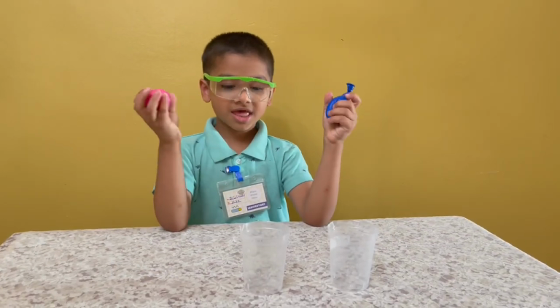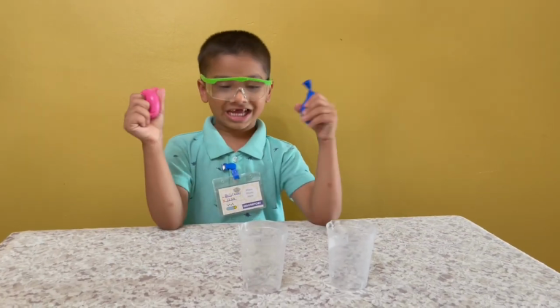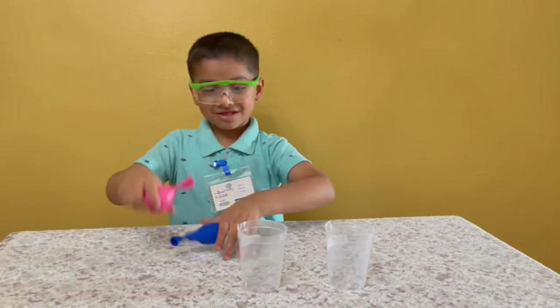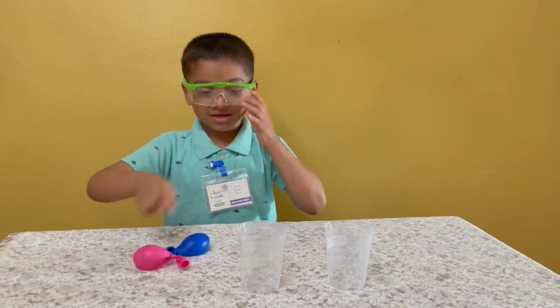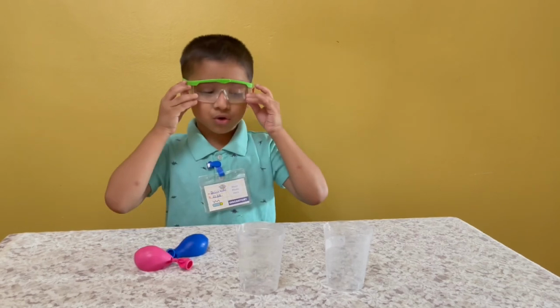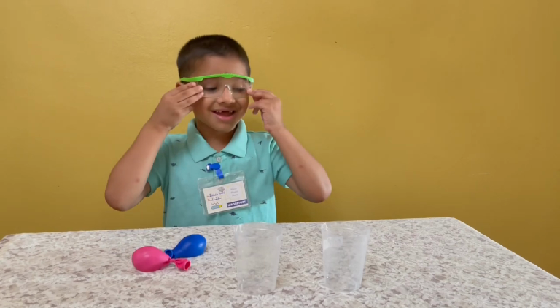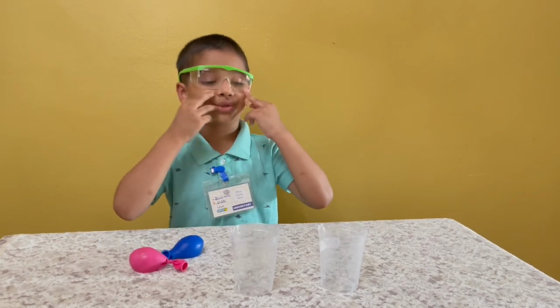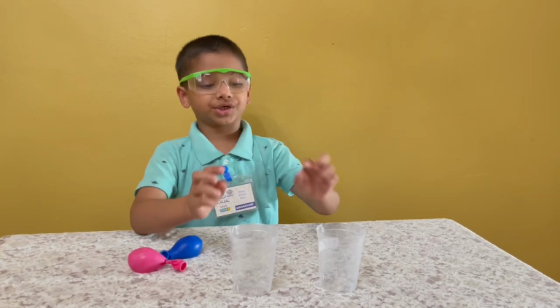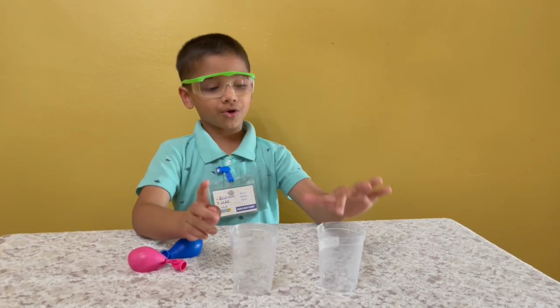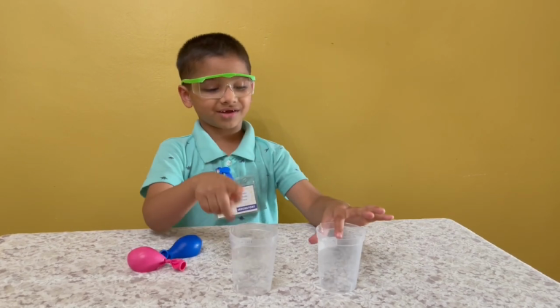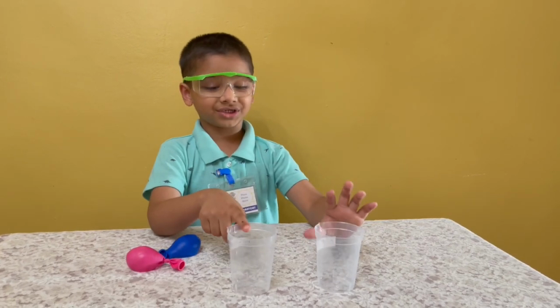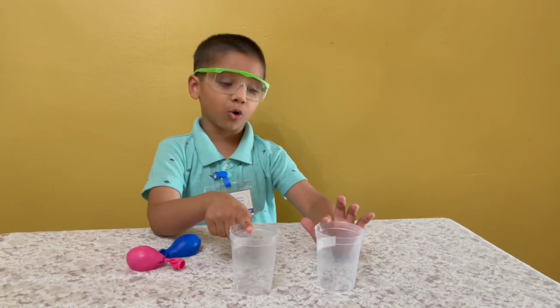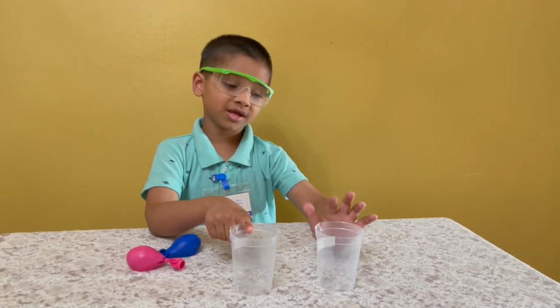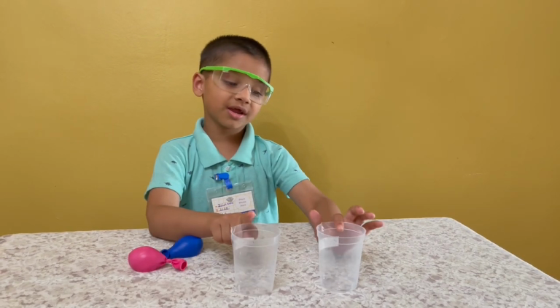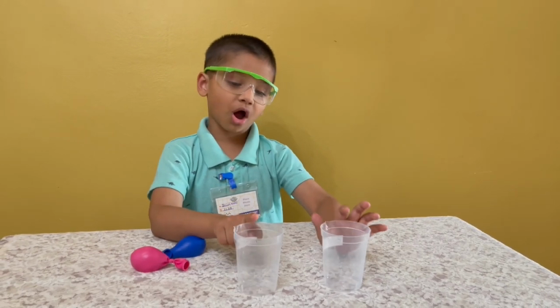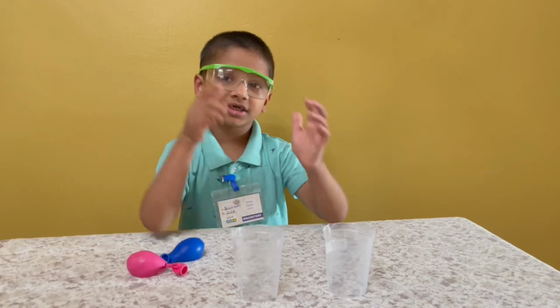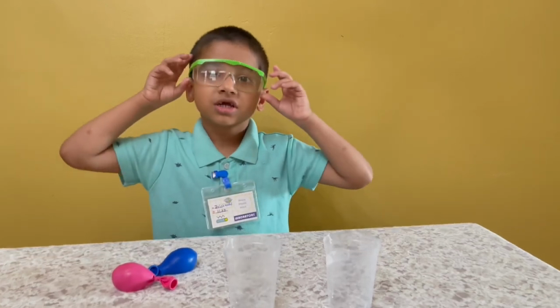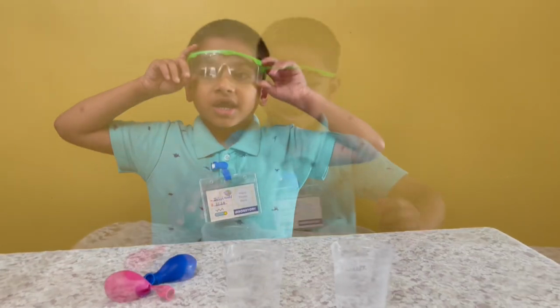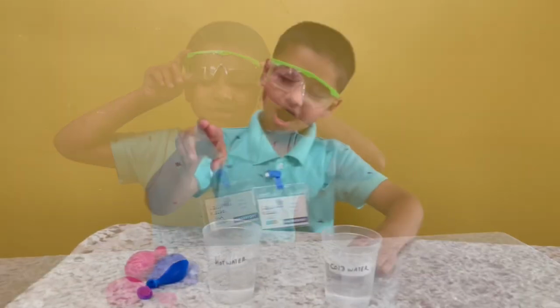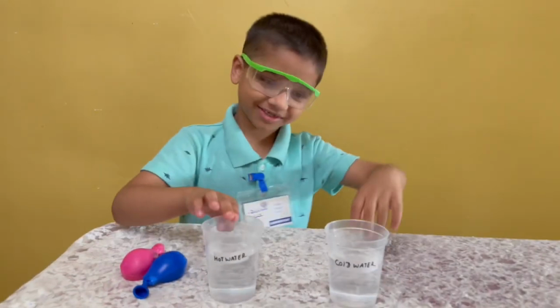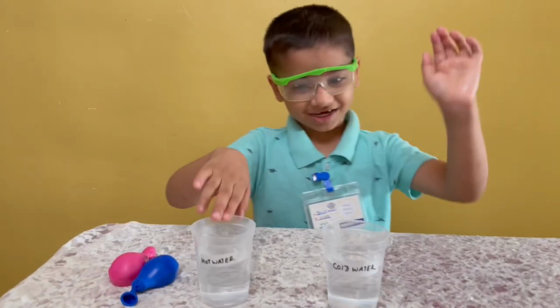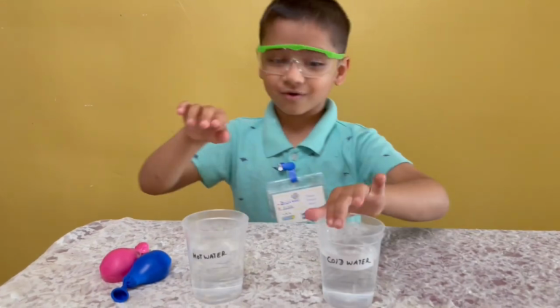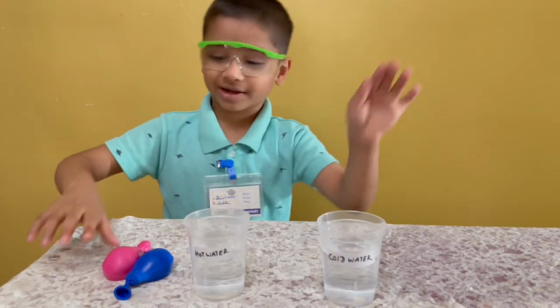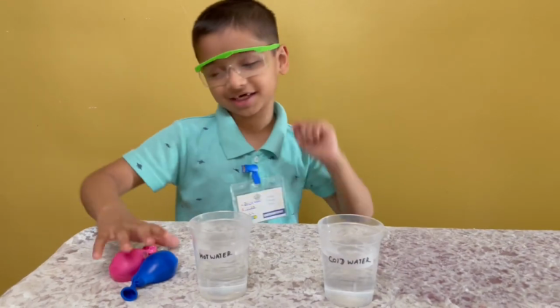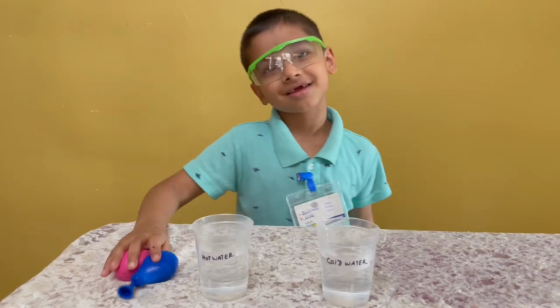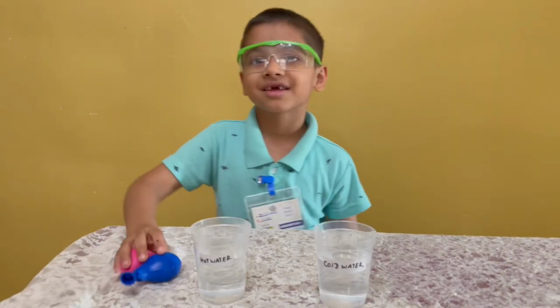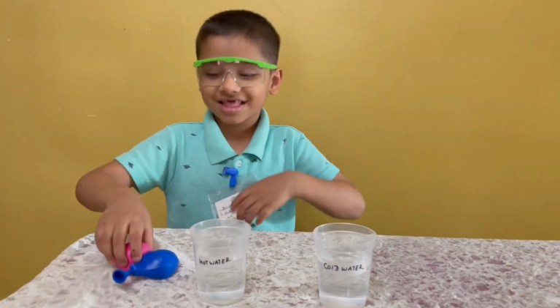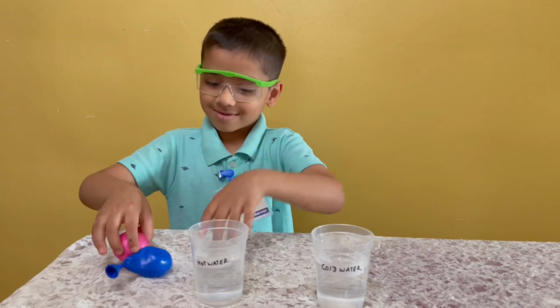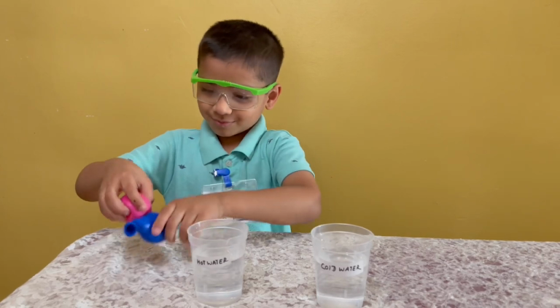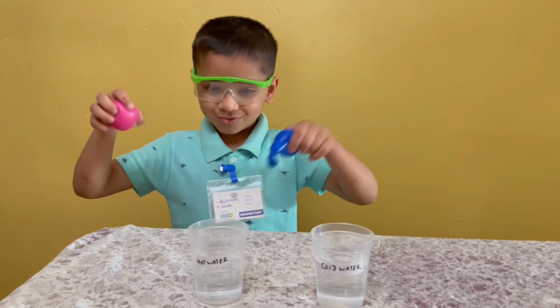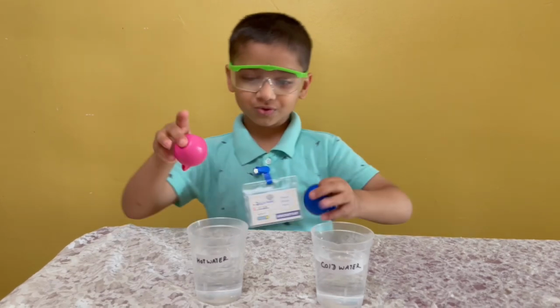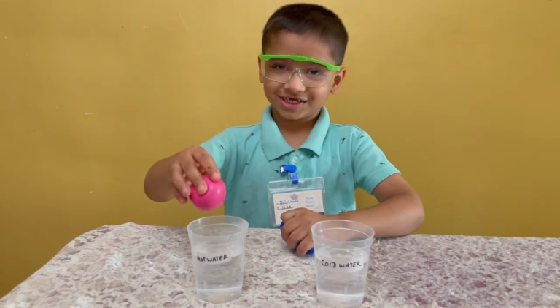We need cold and hot water. Only one of these is cold, and hot water here. And now I'm going to put the balloons in.